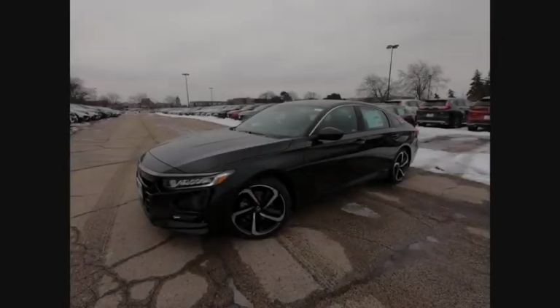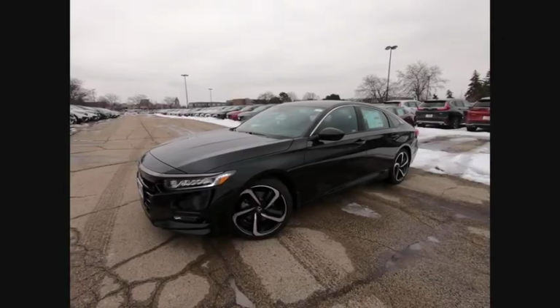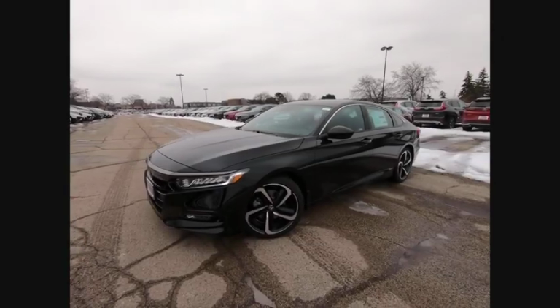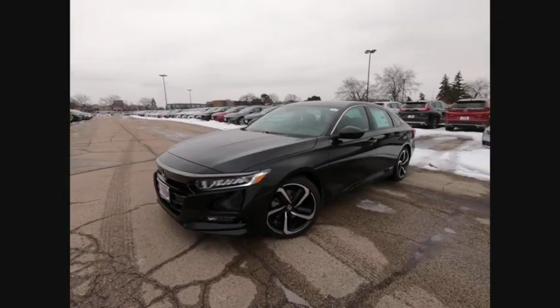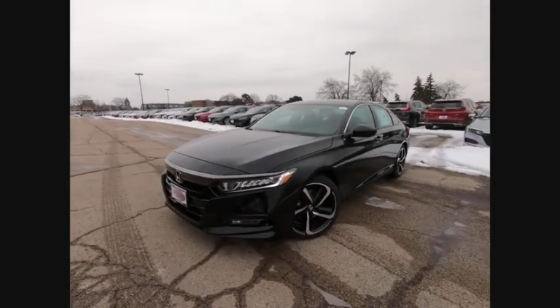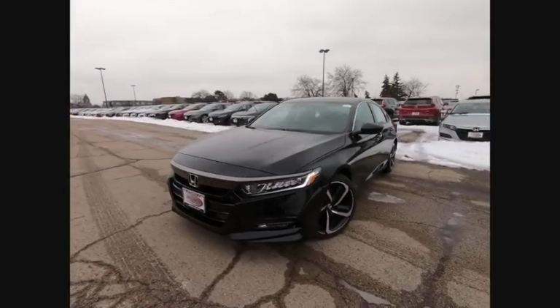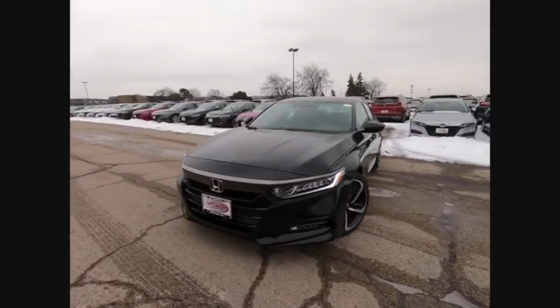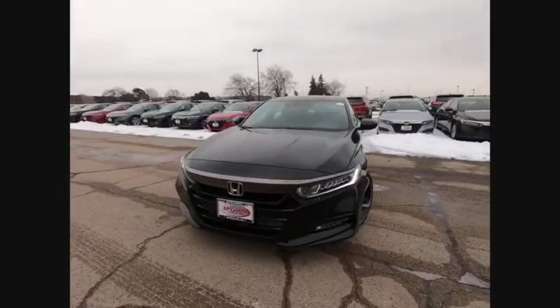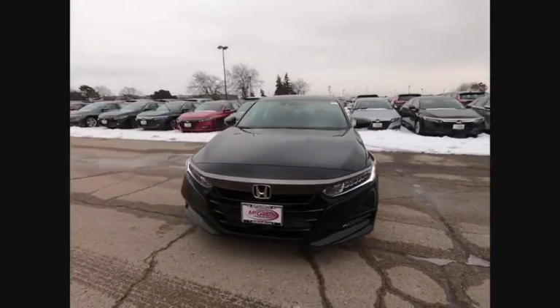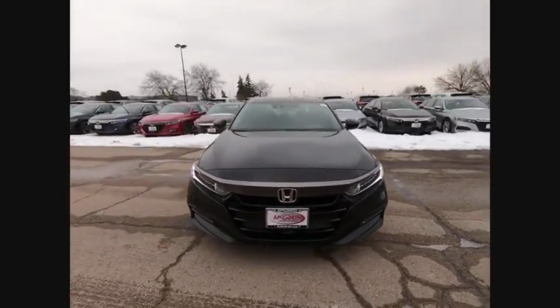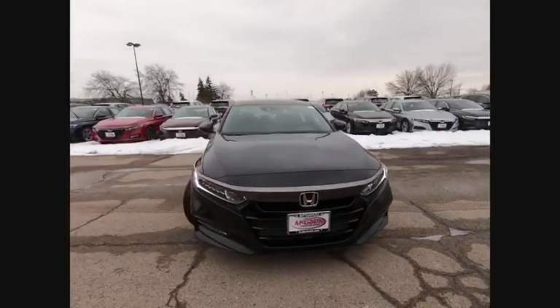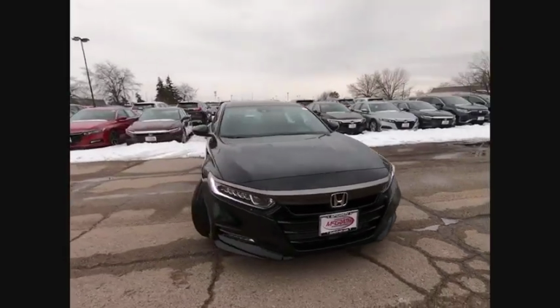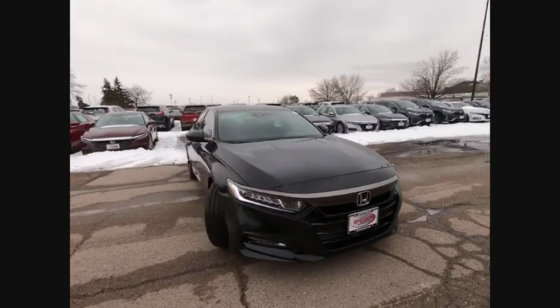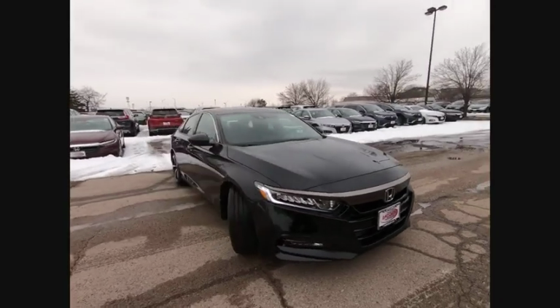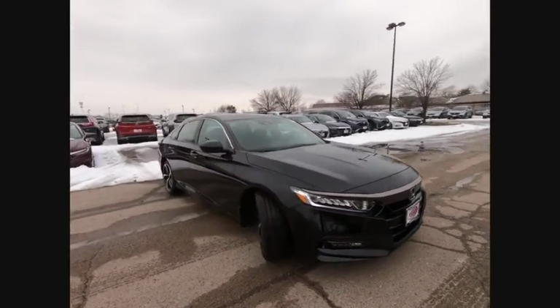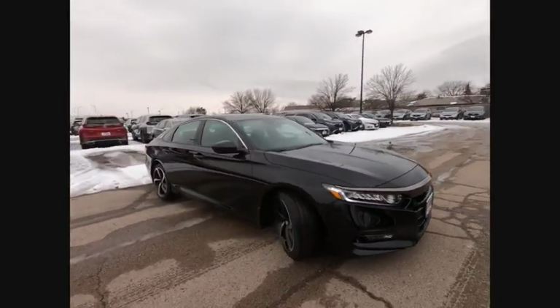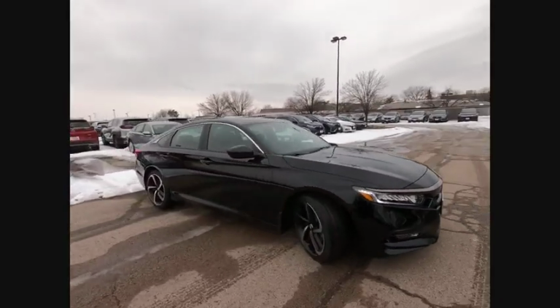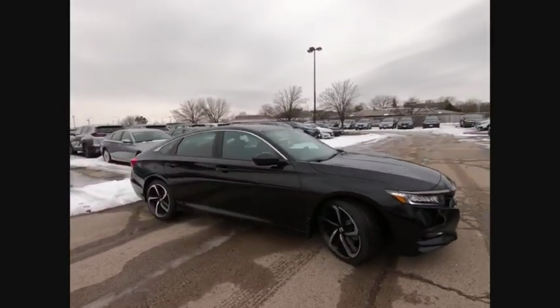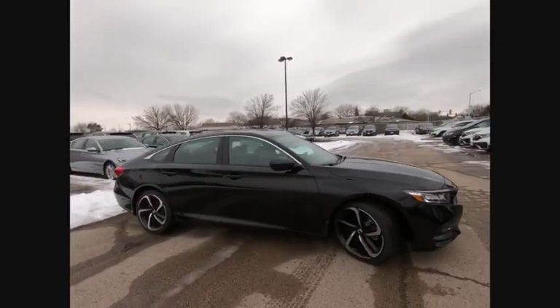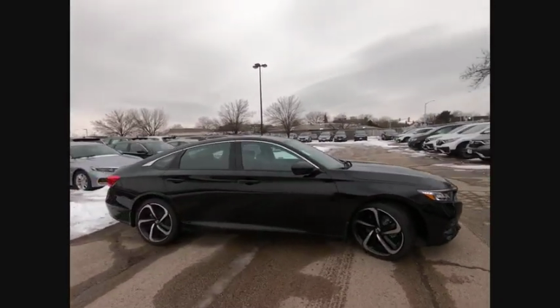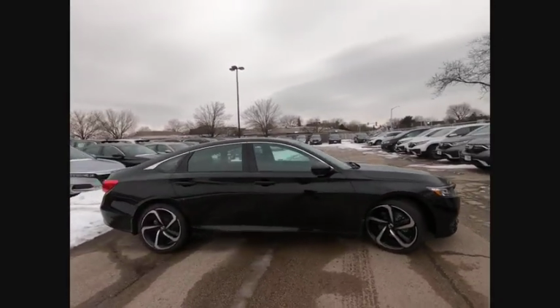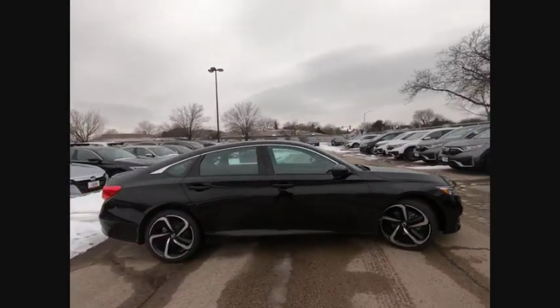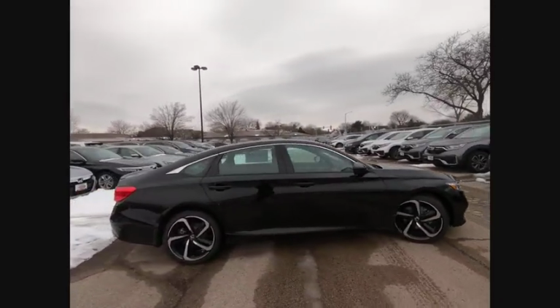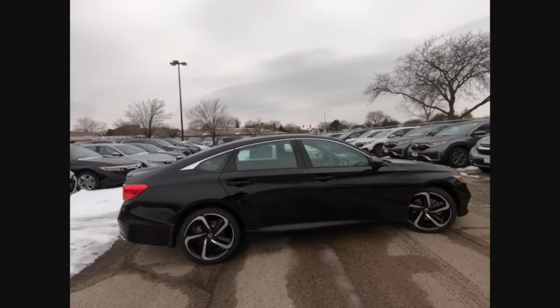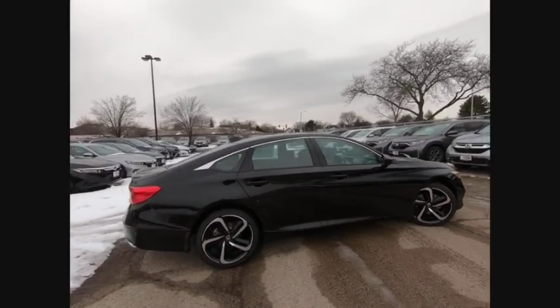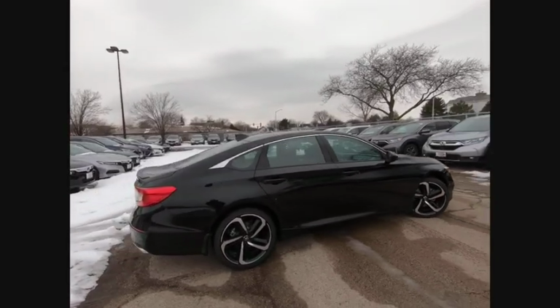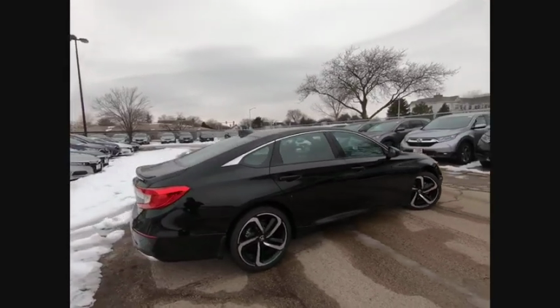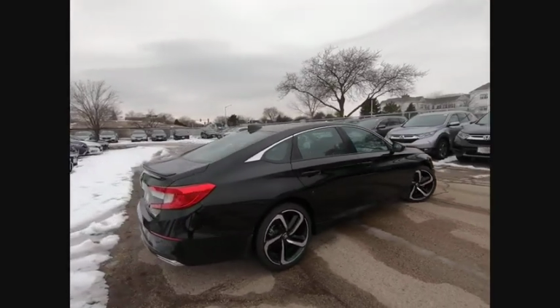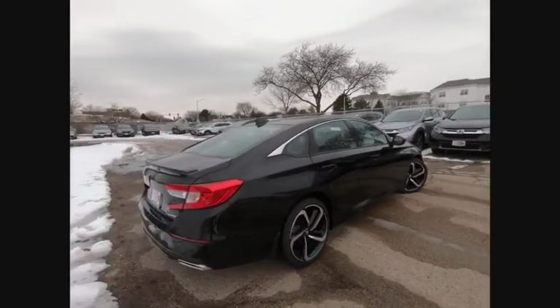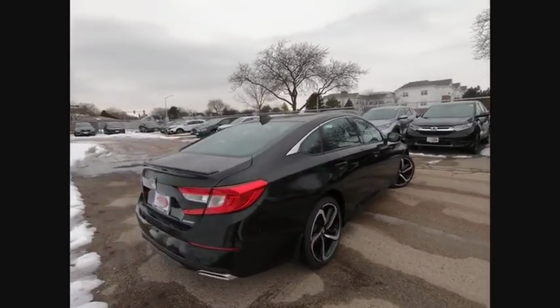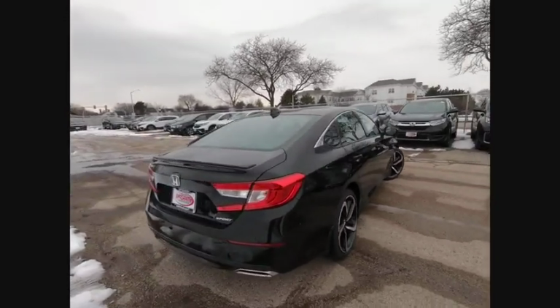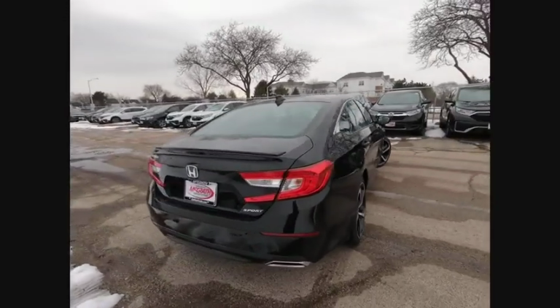Stop by and take a look at the 2020 Accord — ingeniously simple, yet overflowing with luxury and technological creativity. All that and more in the Accord. Here are some of this vehicle's great options.